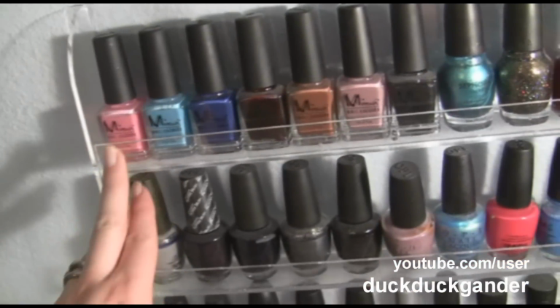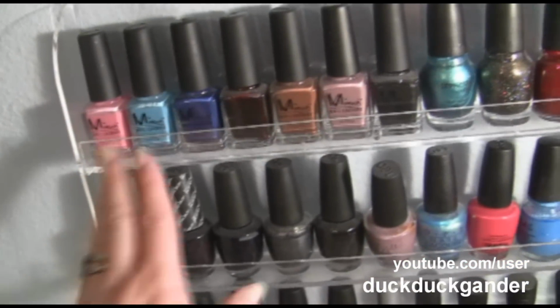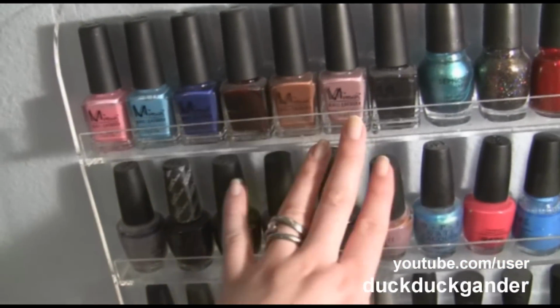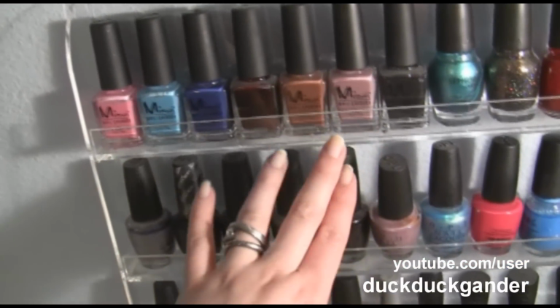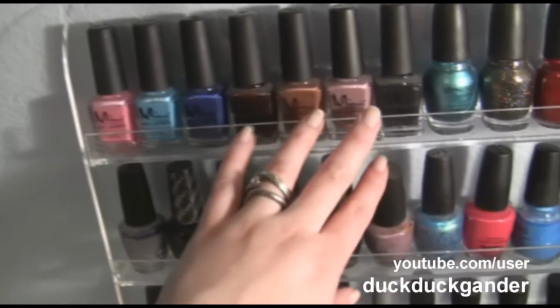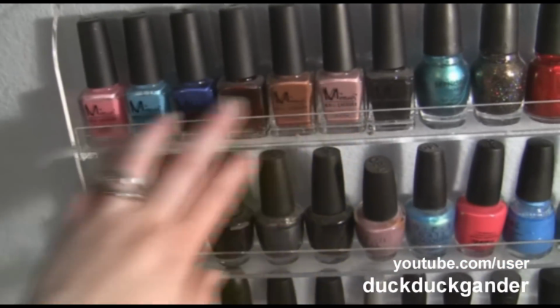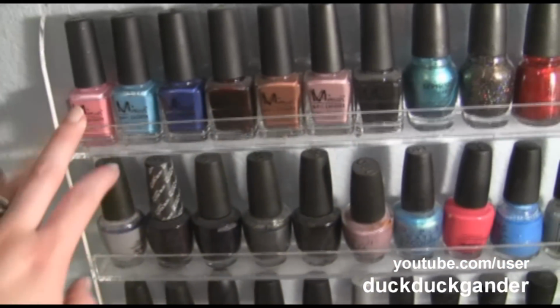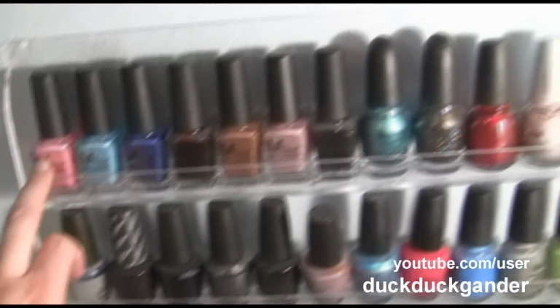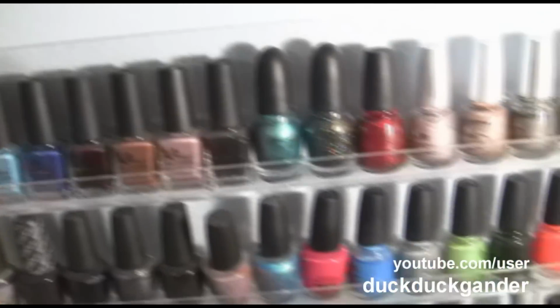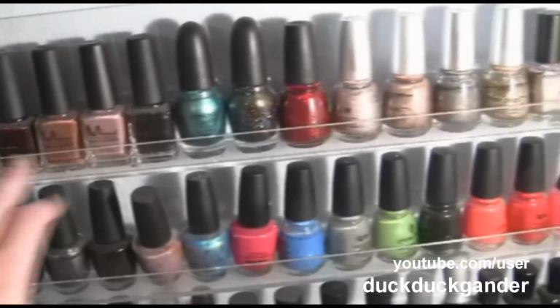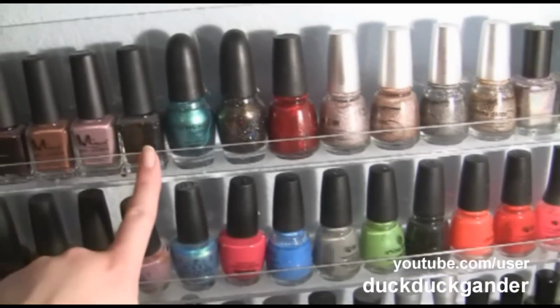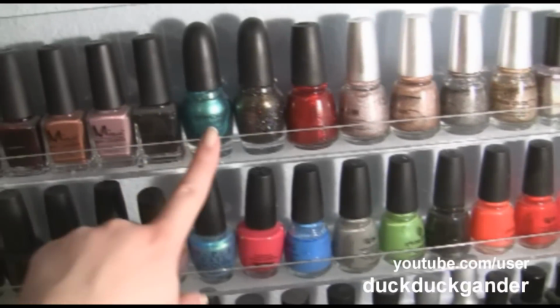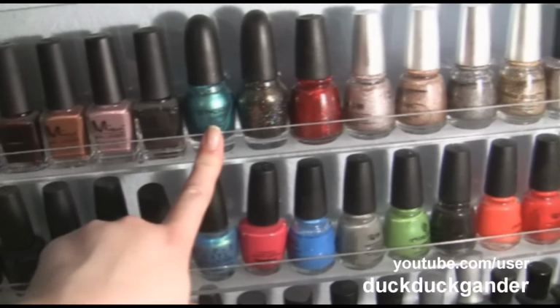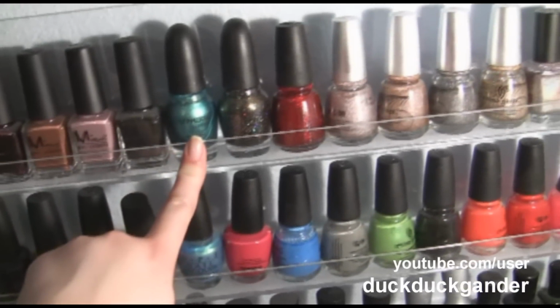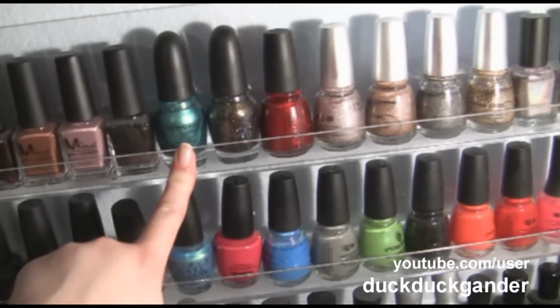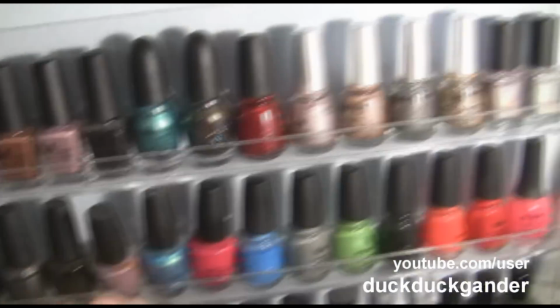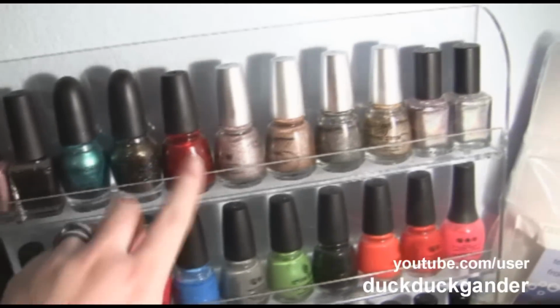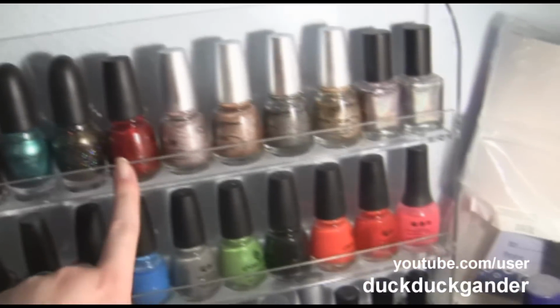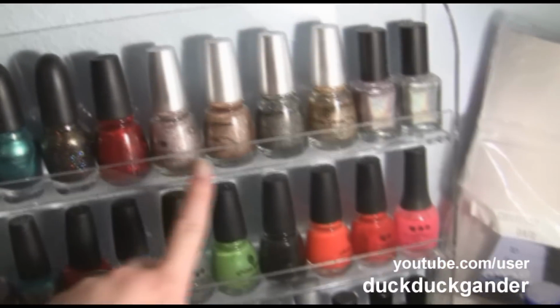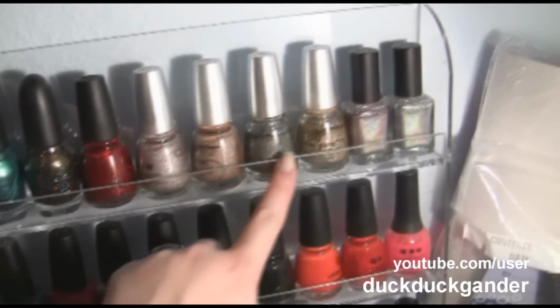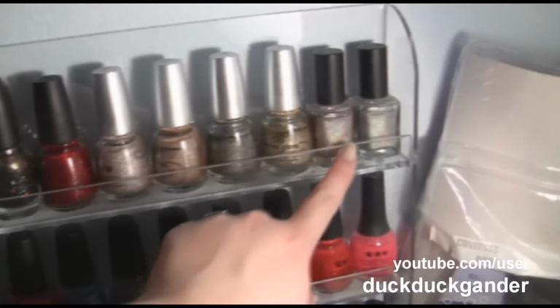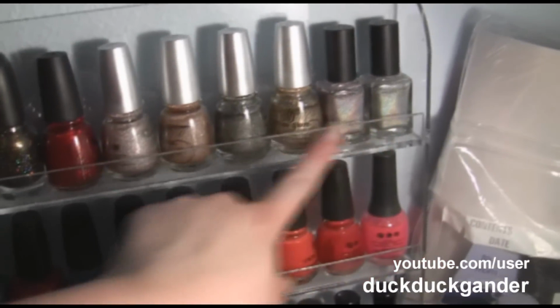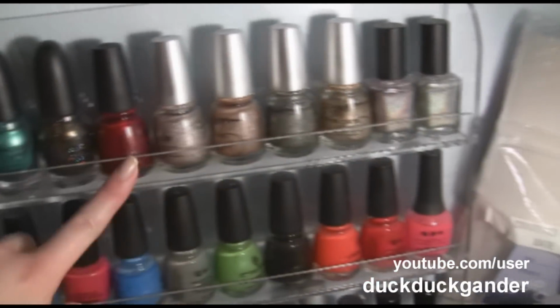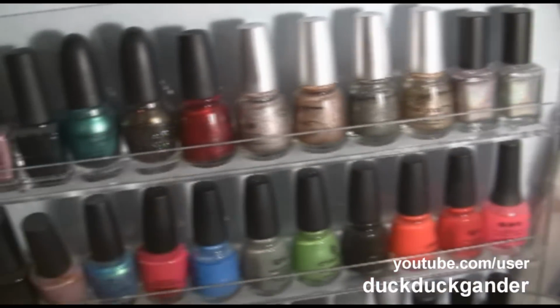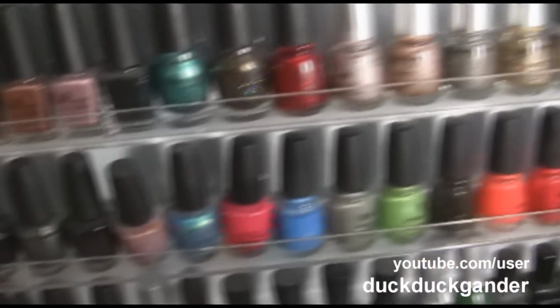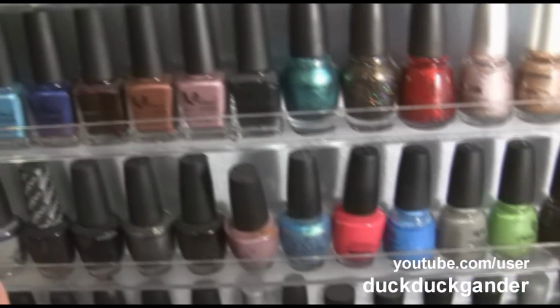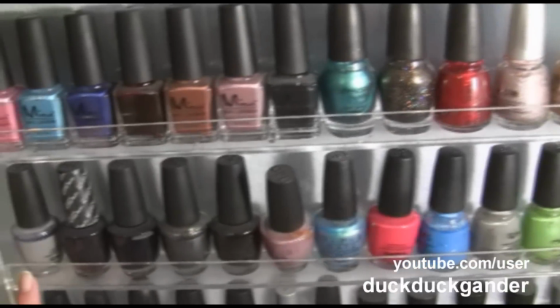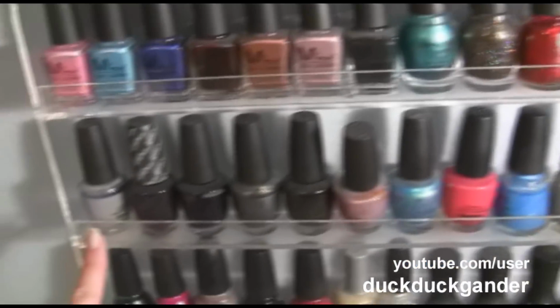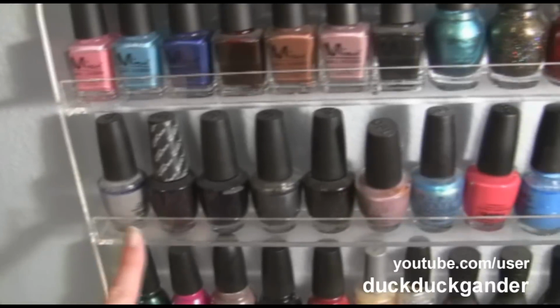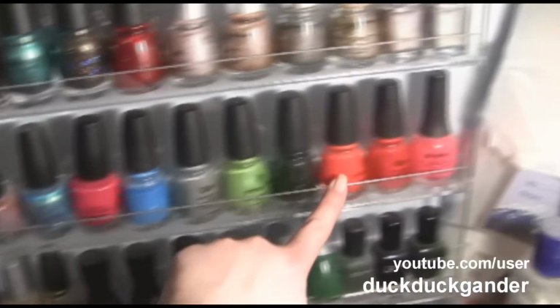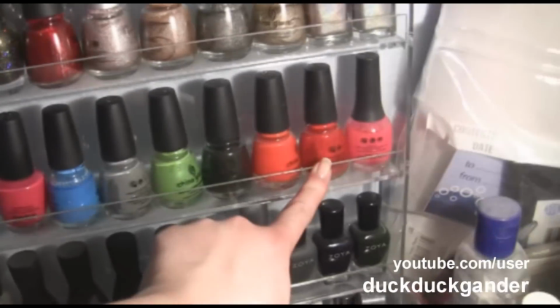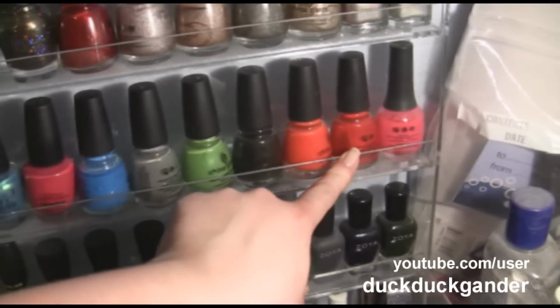So on the first row I have Misa Nail Polish — I love their creams, I have a bunch of their creams. Sephora for OPI. China Glaze. Some holos. OPI. China Glaze.